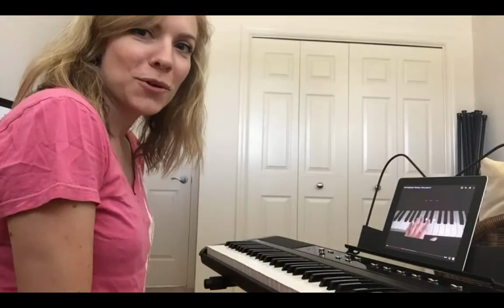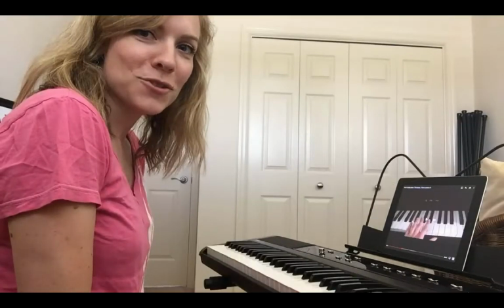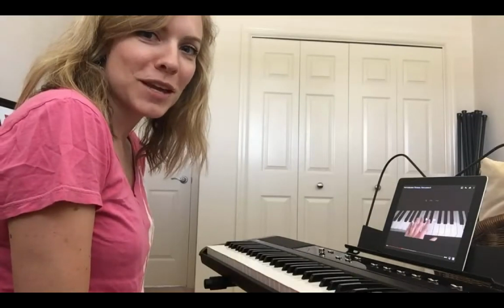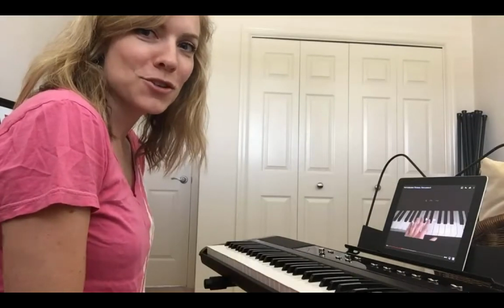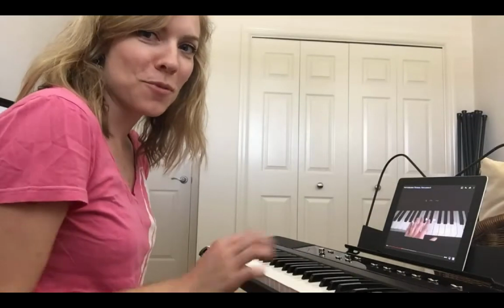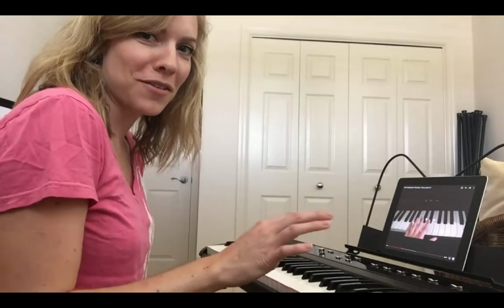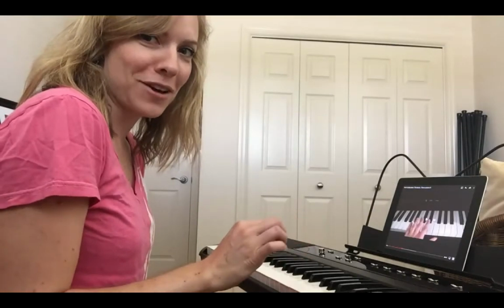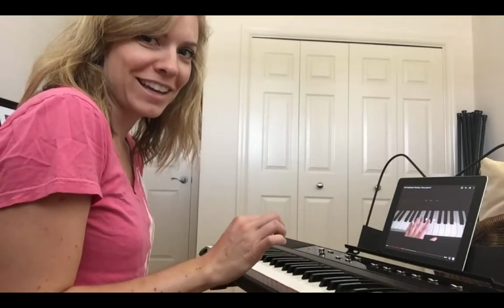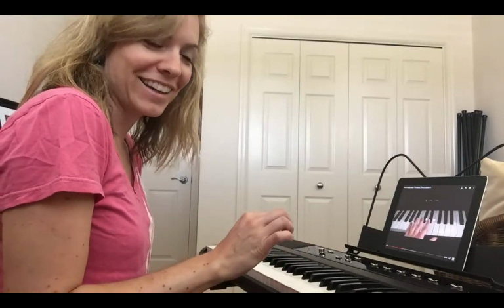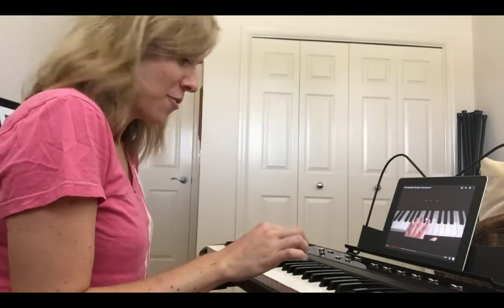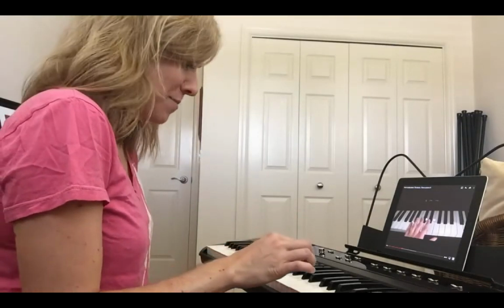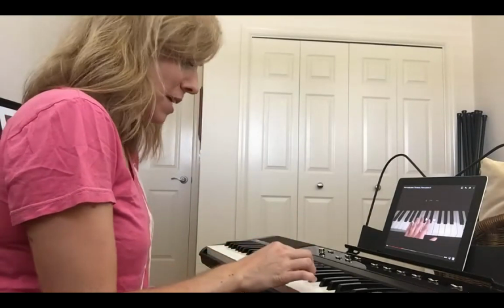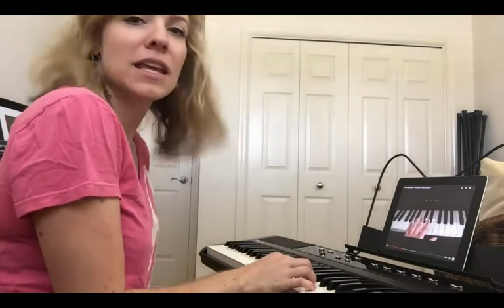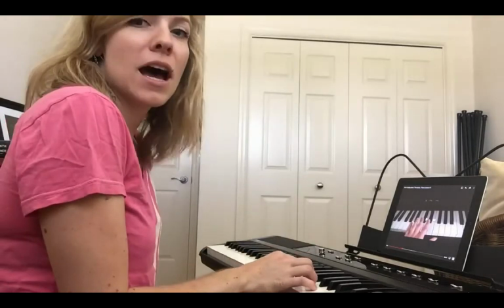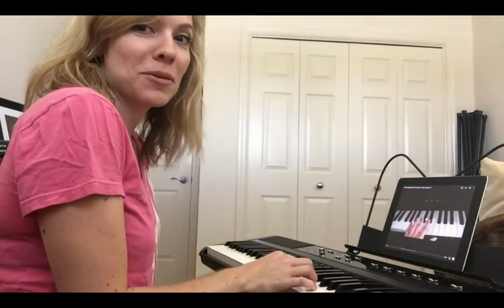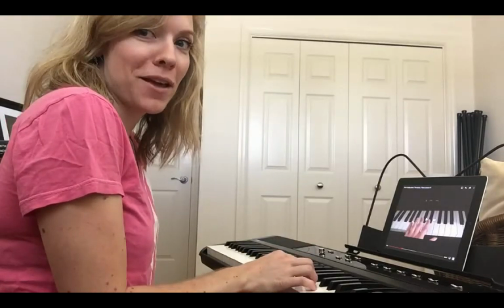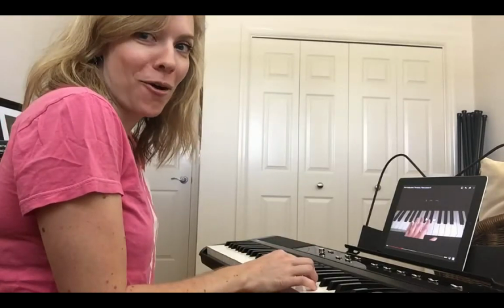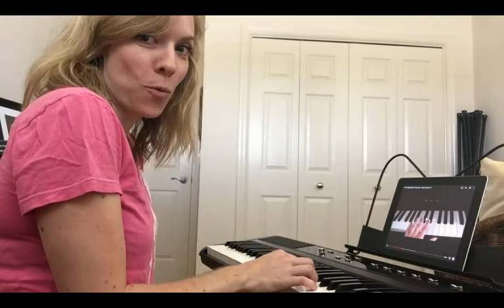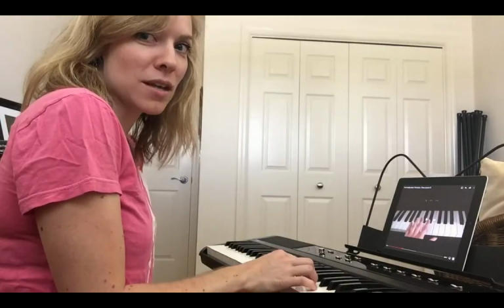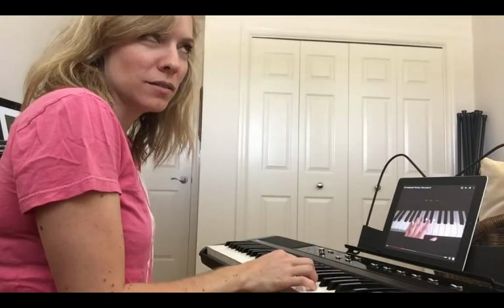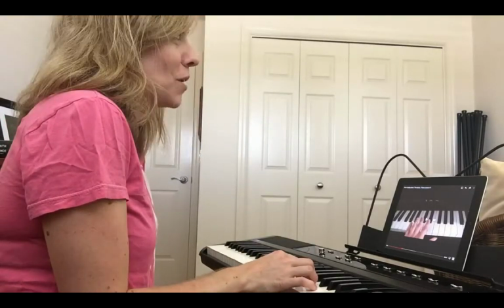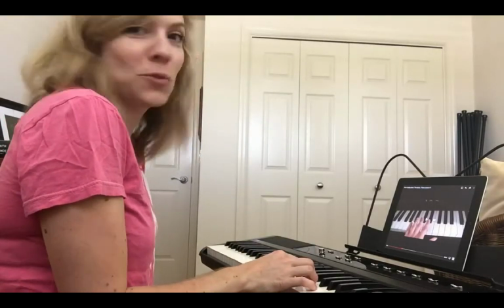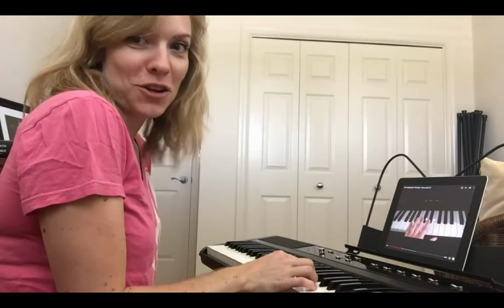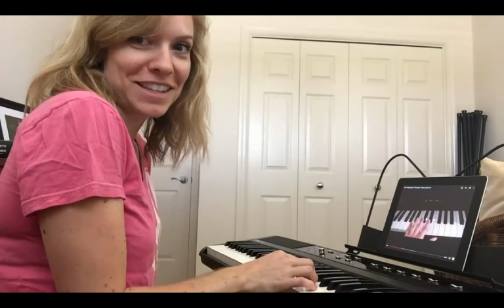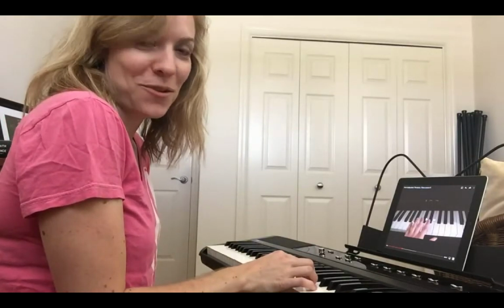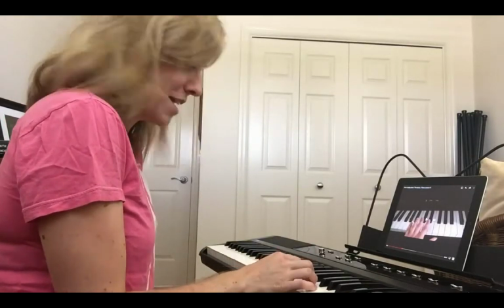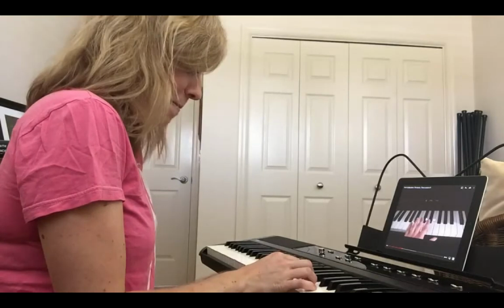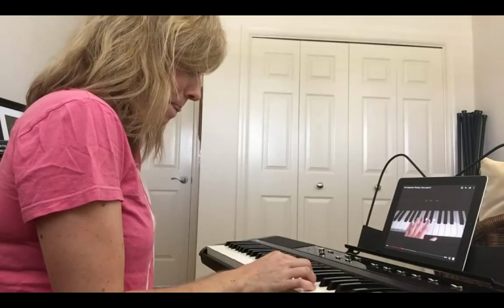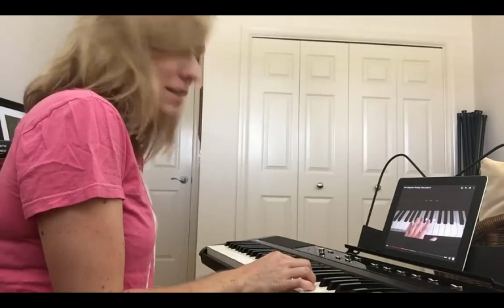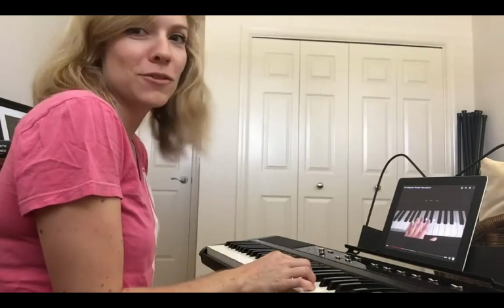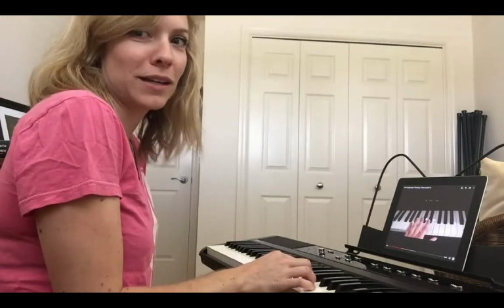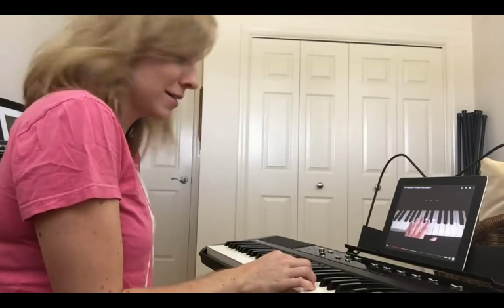So just to have a starting point of where I am to begin, I'm going to play one of the only songs that I know on piano. See if you recognize it.